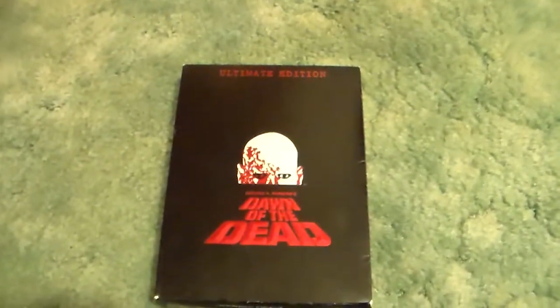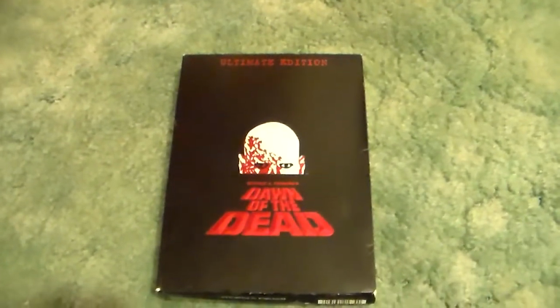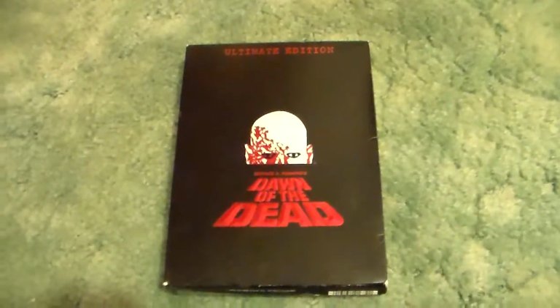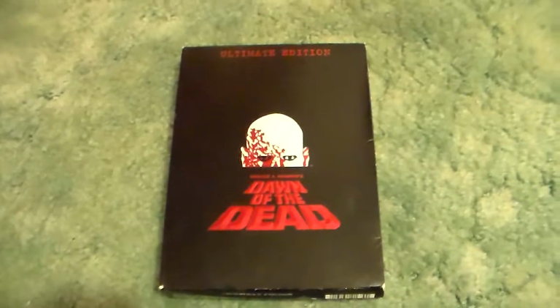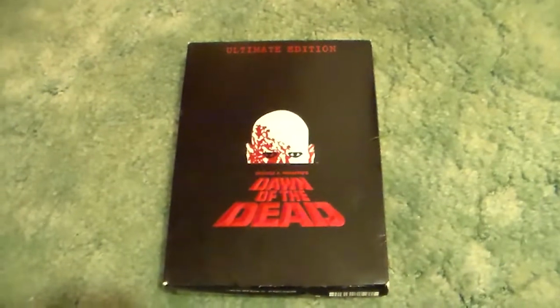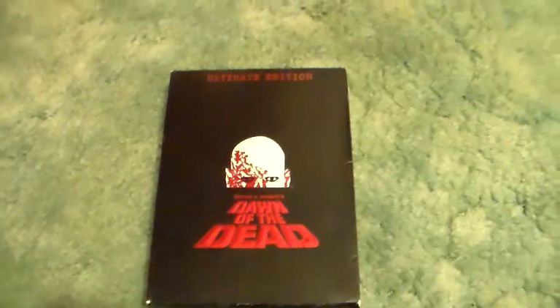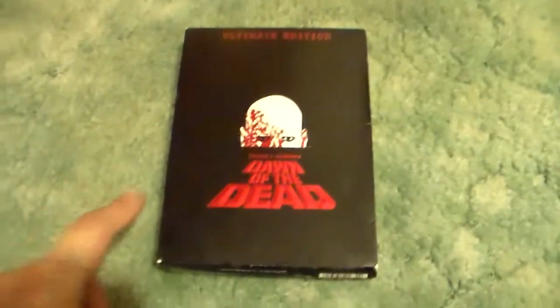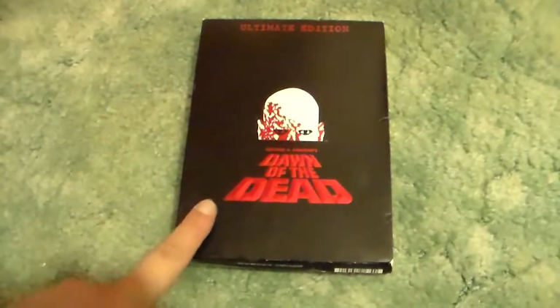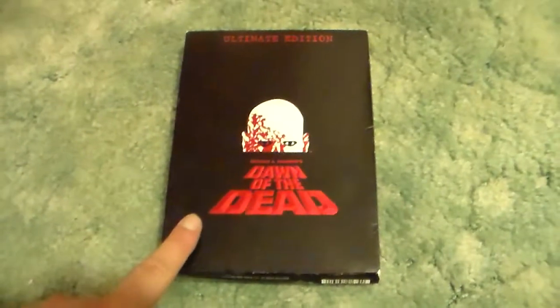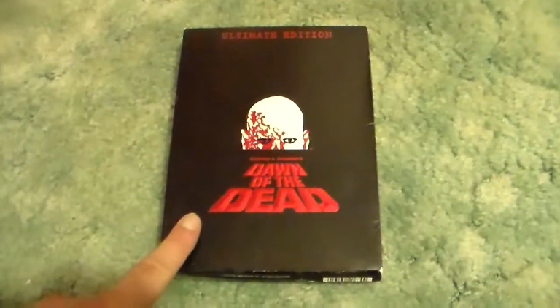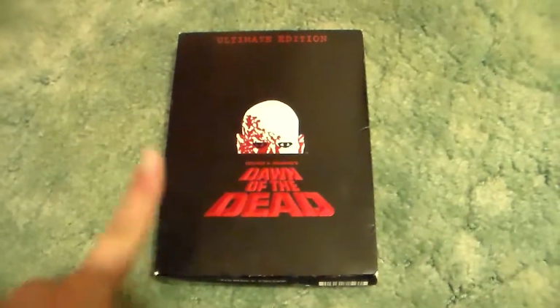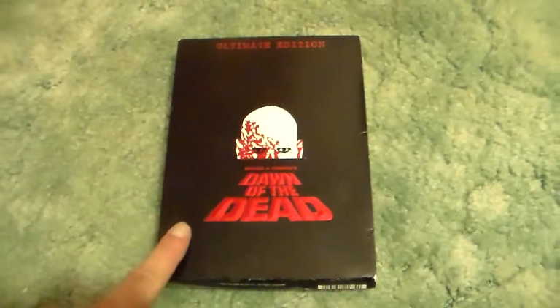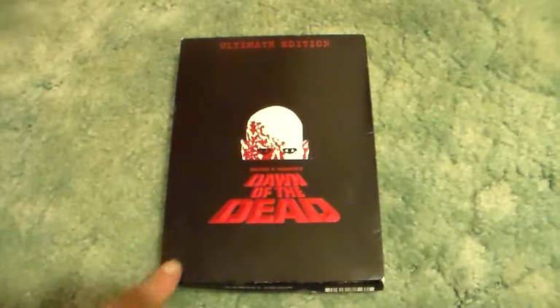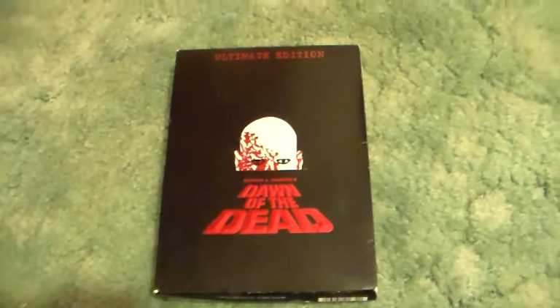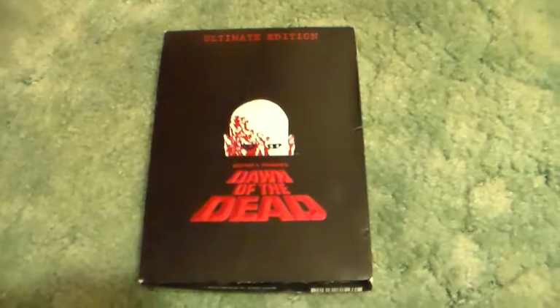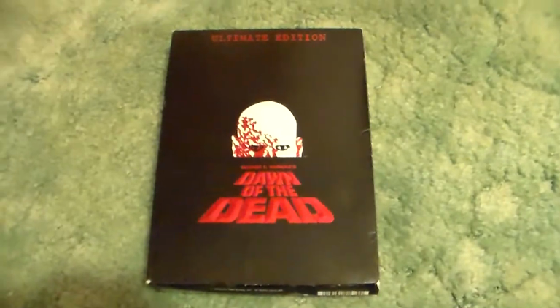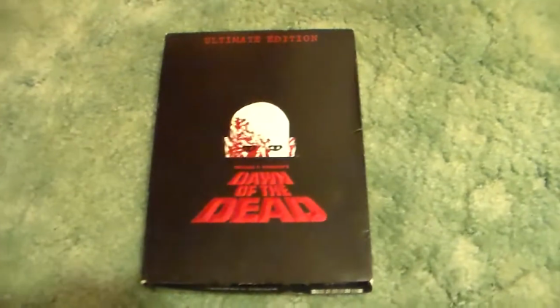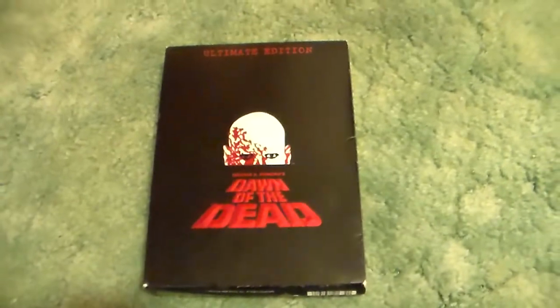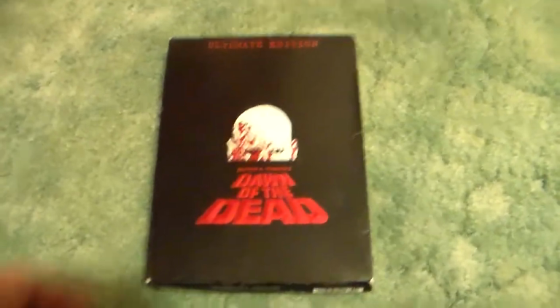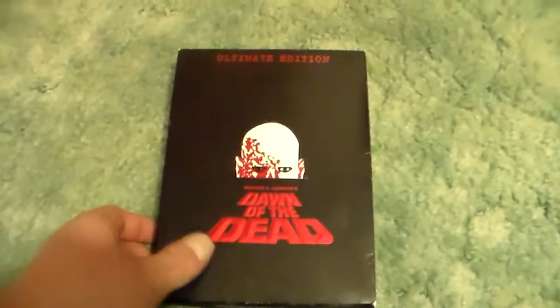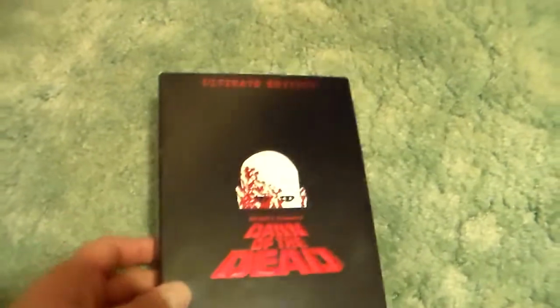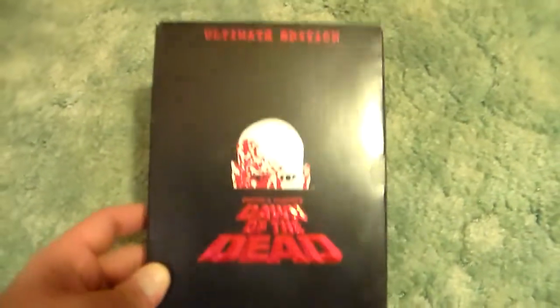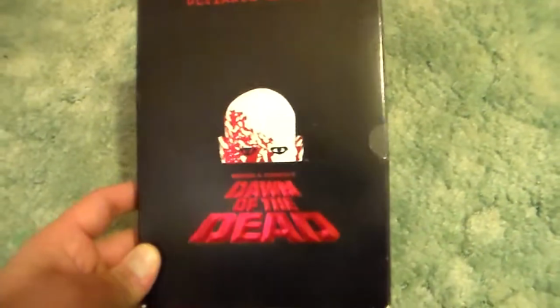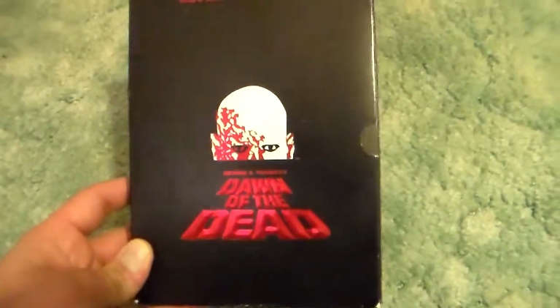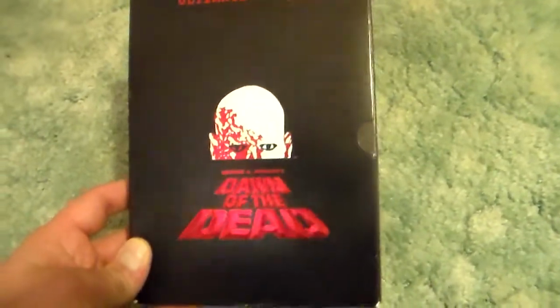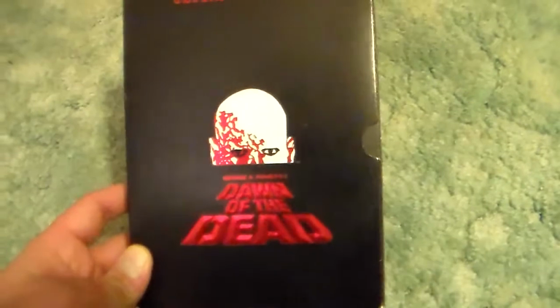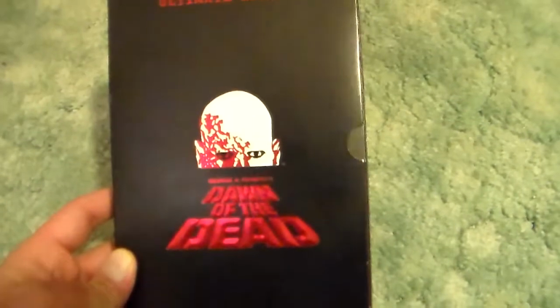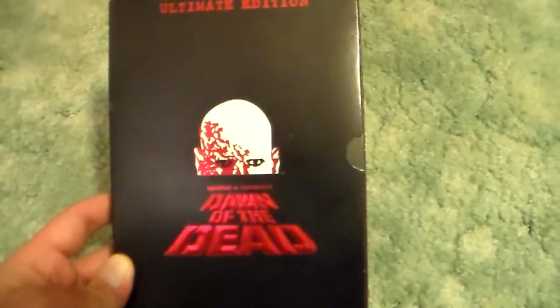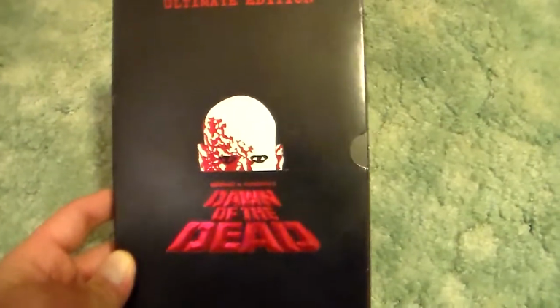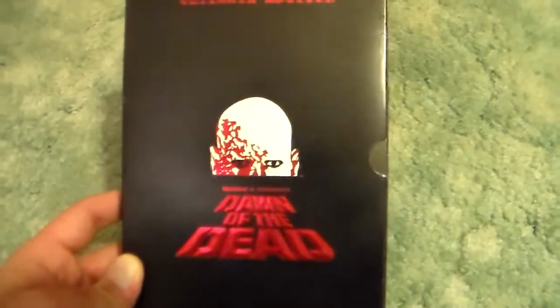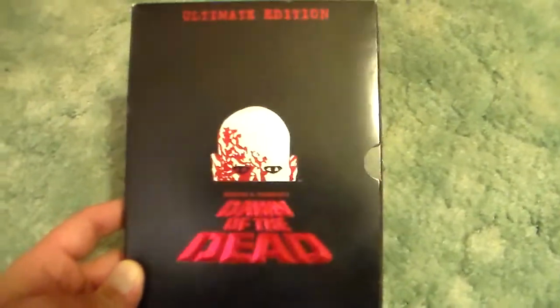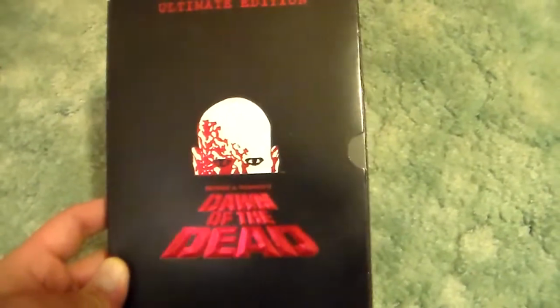I'm continuing that today with the Dawn of the Dead Ultimate Edition DVD — George A. Romero's Dawn of the Dead, my favorite all-time zombie film. And it's a fantastic film.